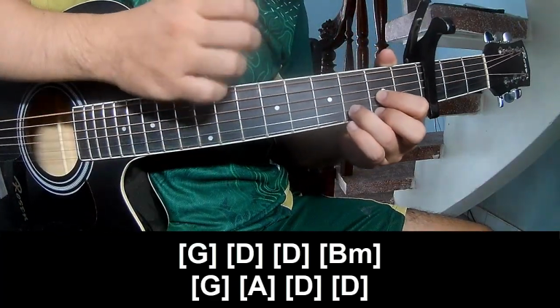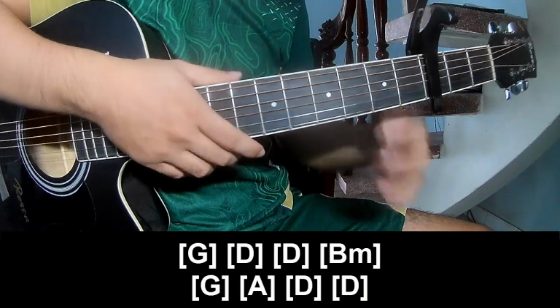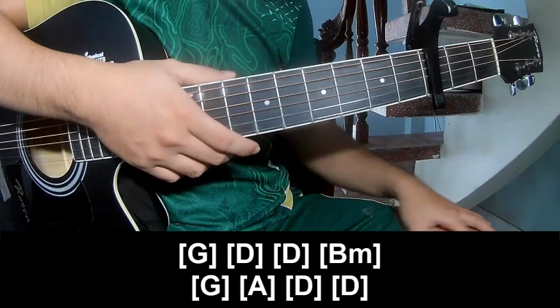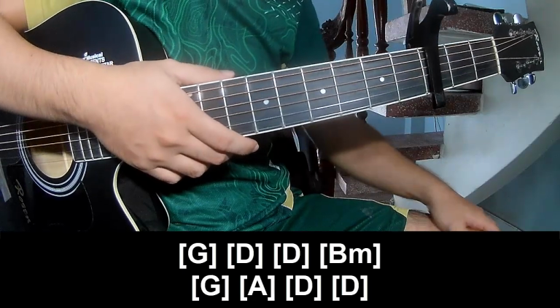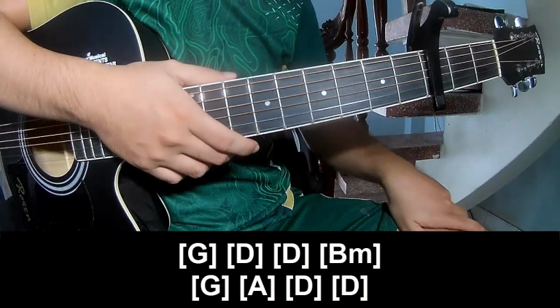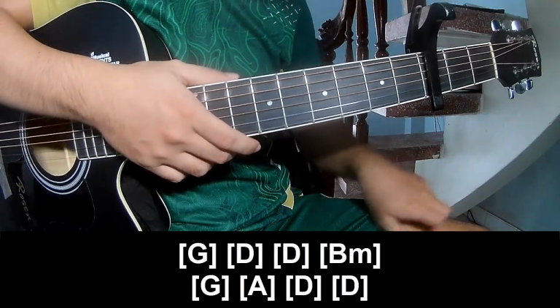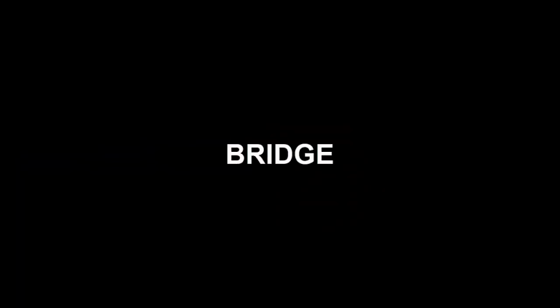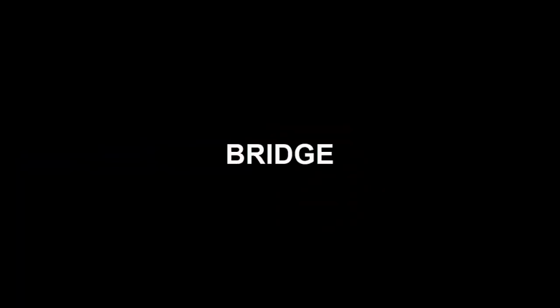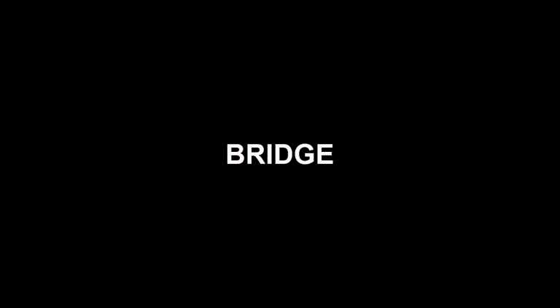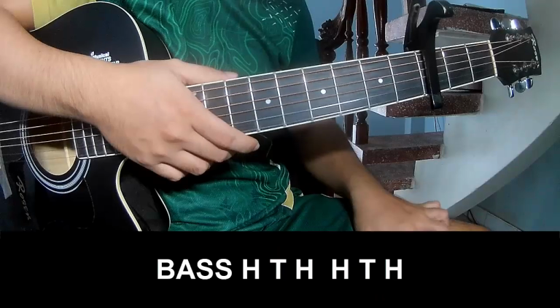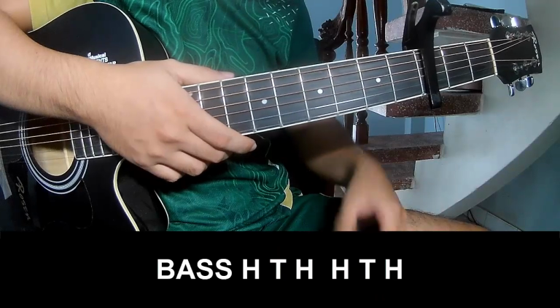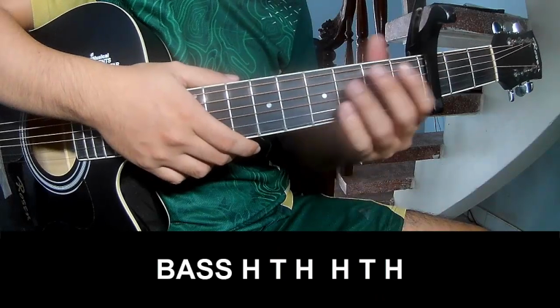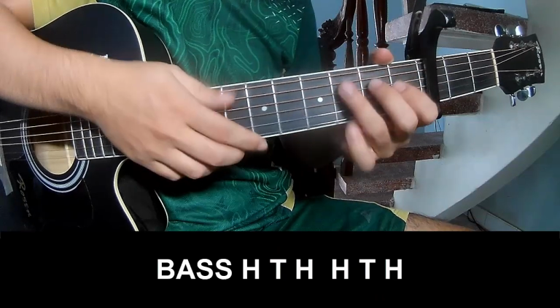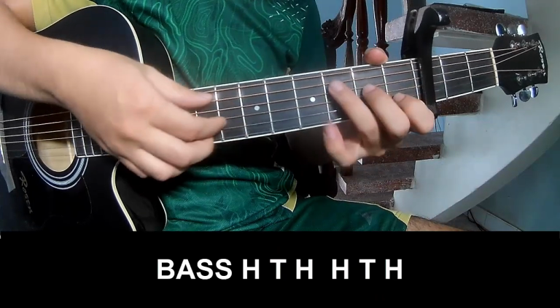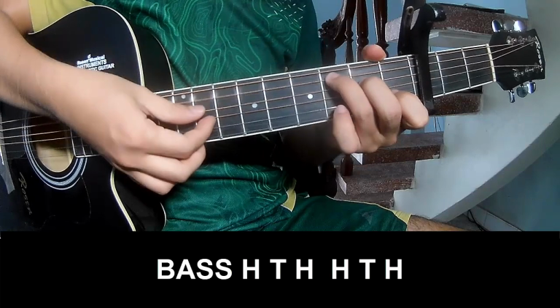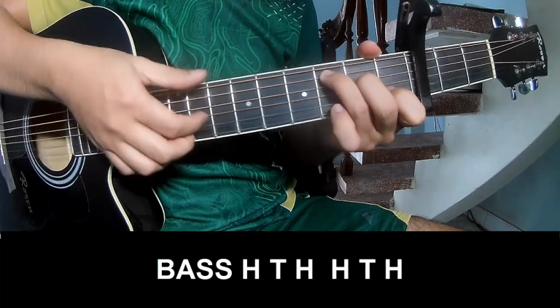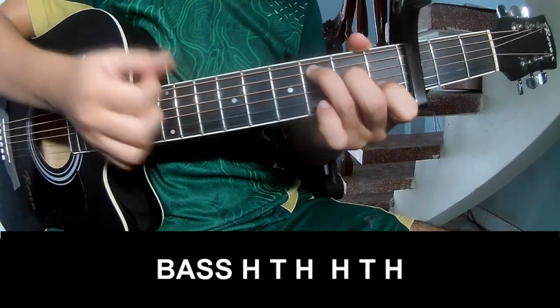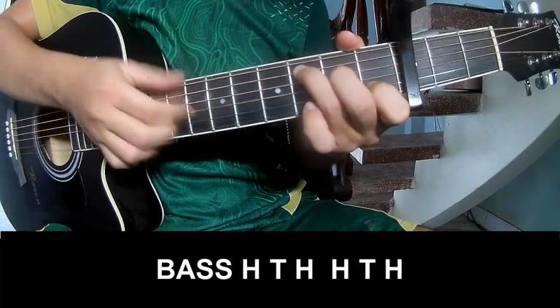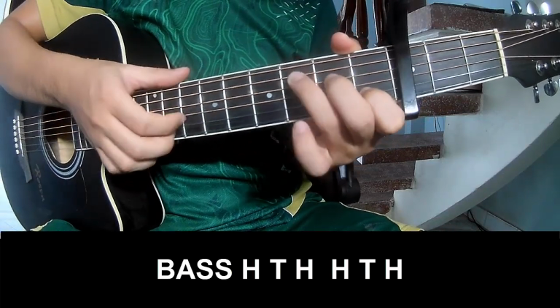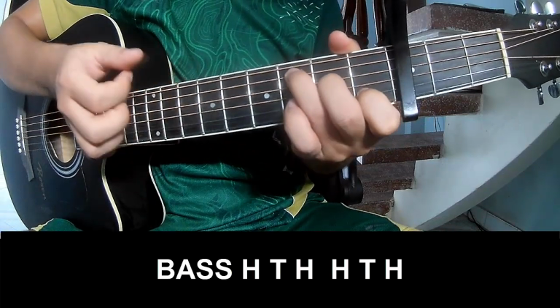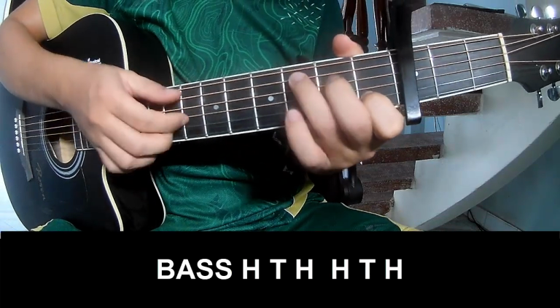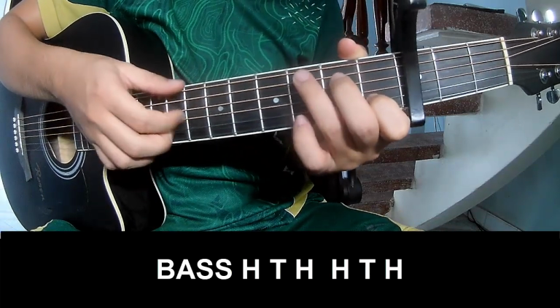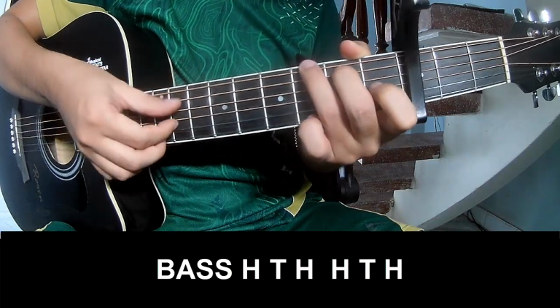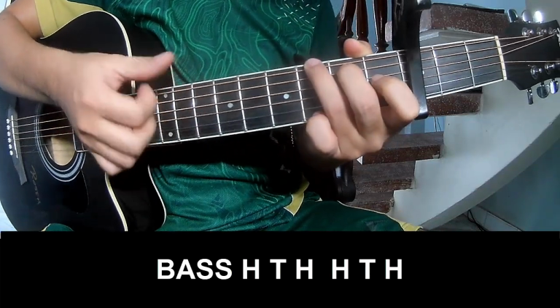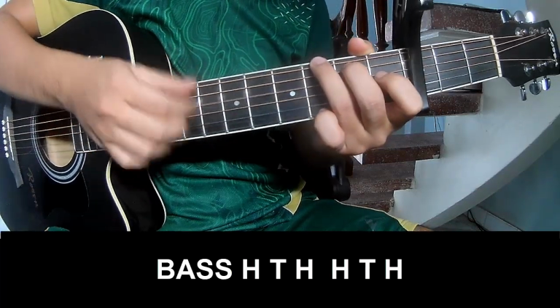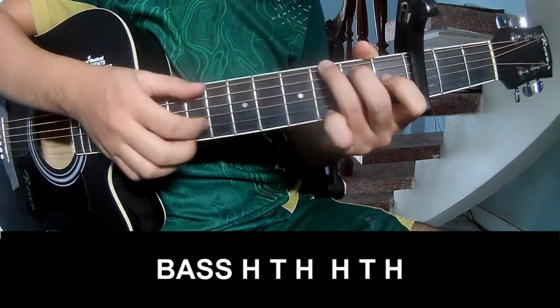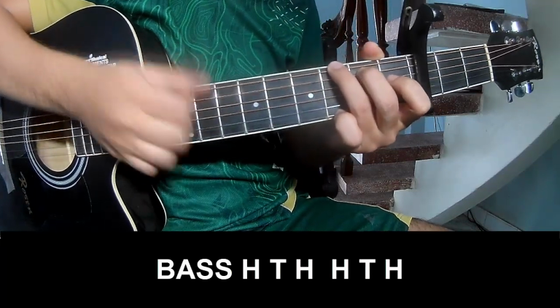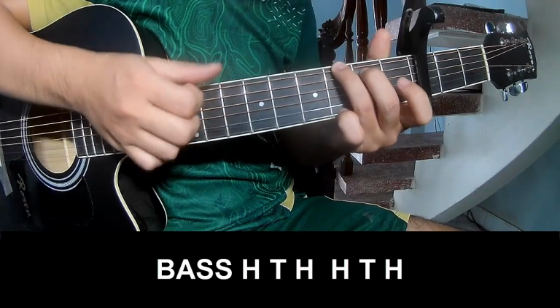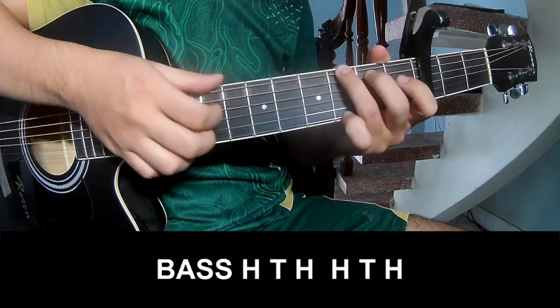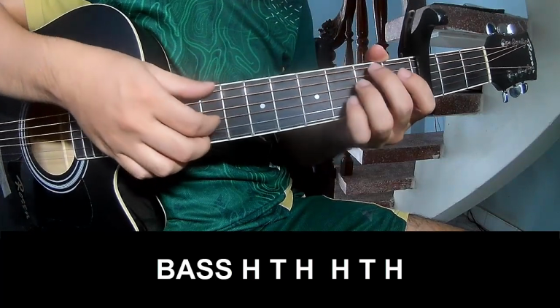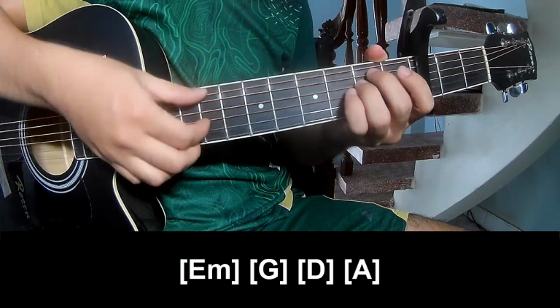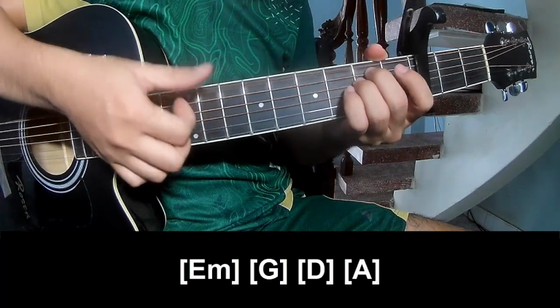And to hit the strumming the same way for the fret, to play: pace, hook, tap, hook, pace, hook, tap, hook and play long P N.